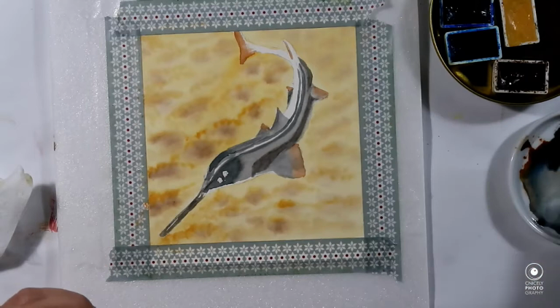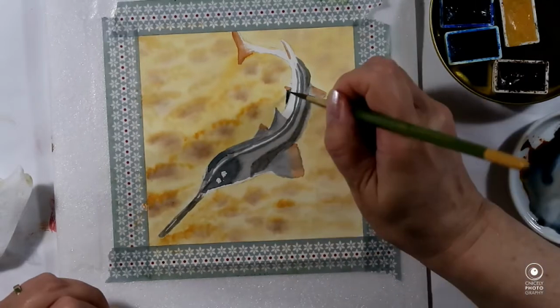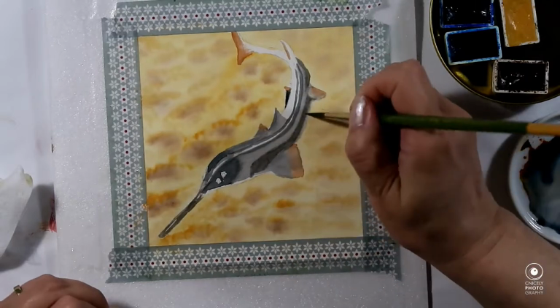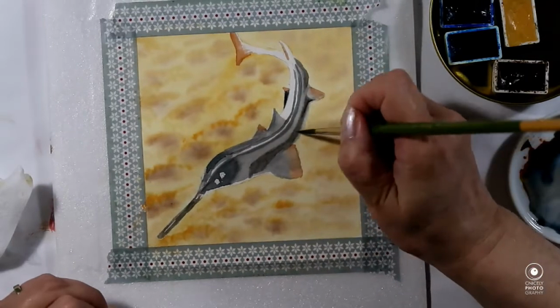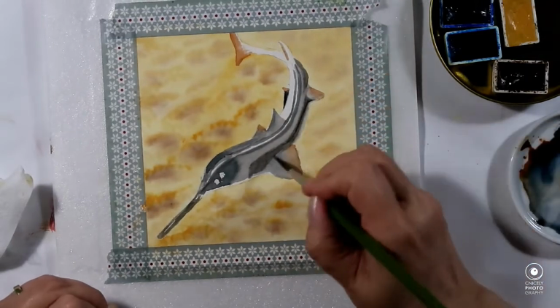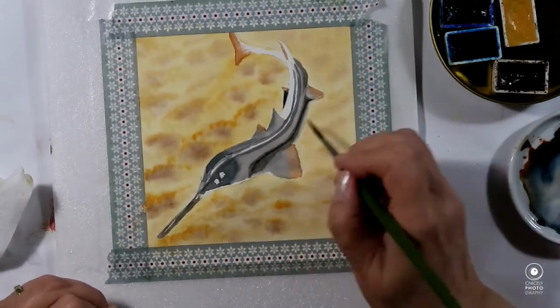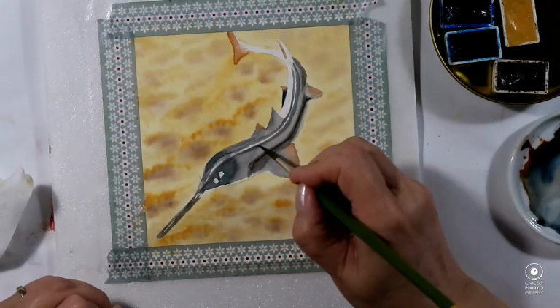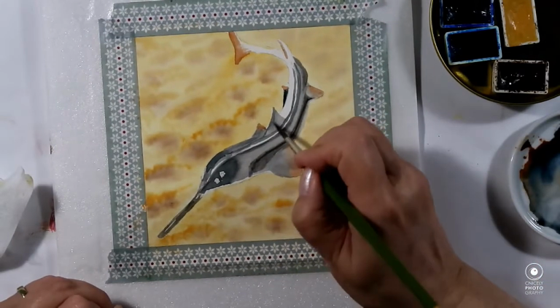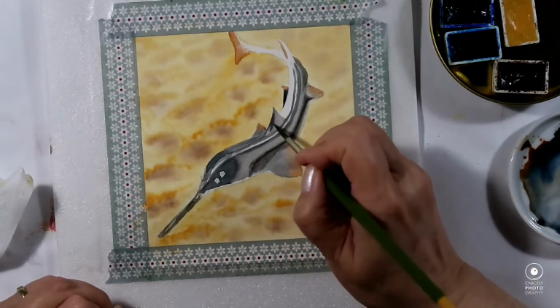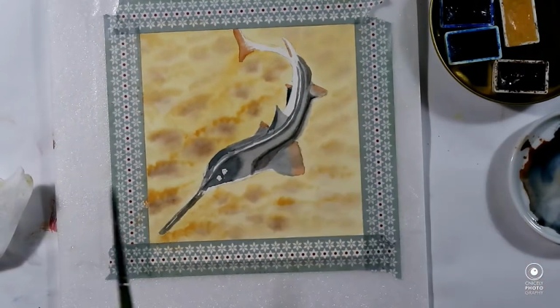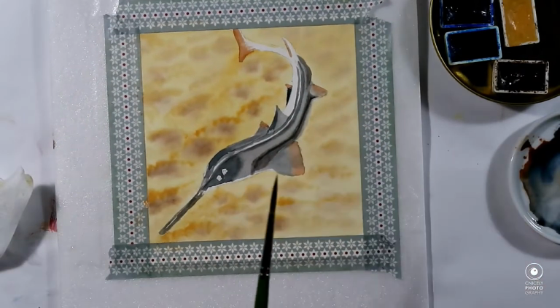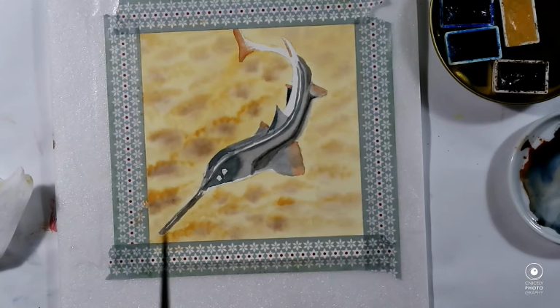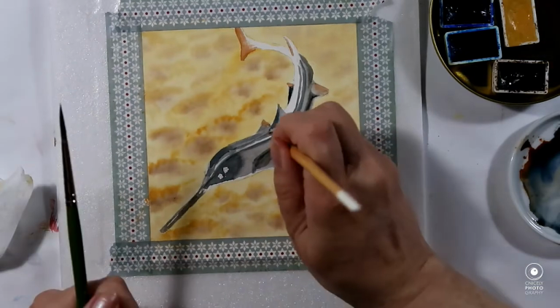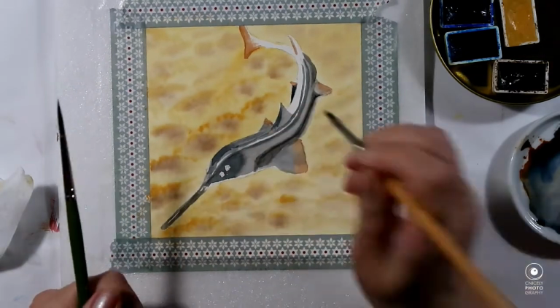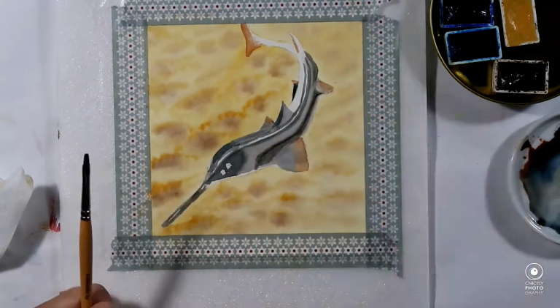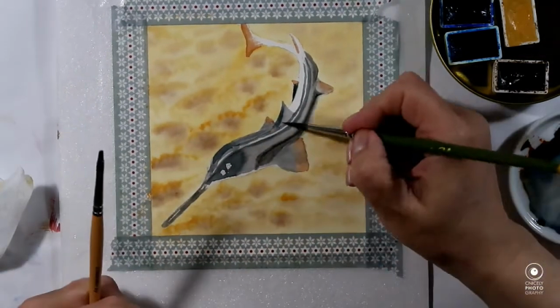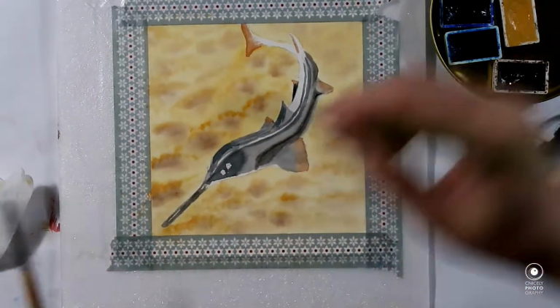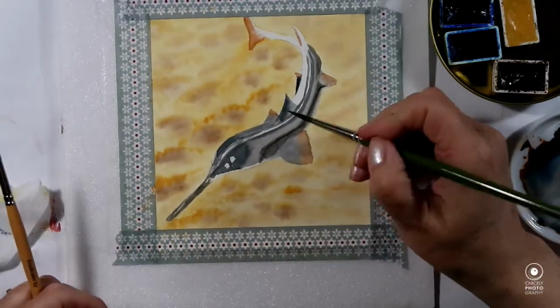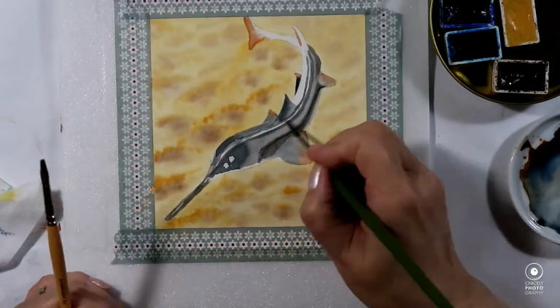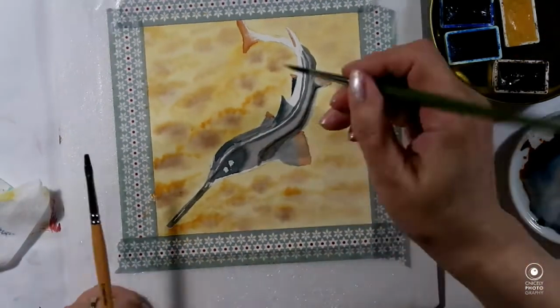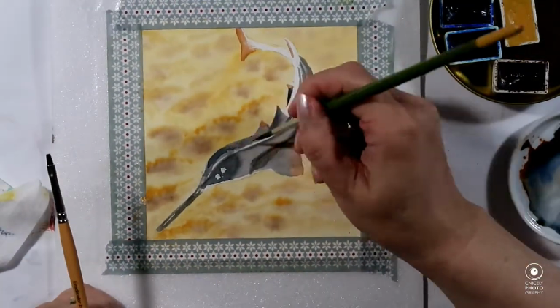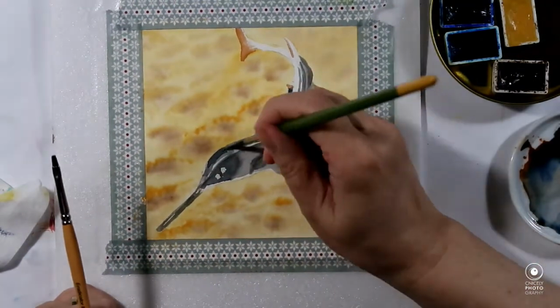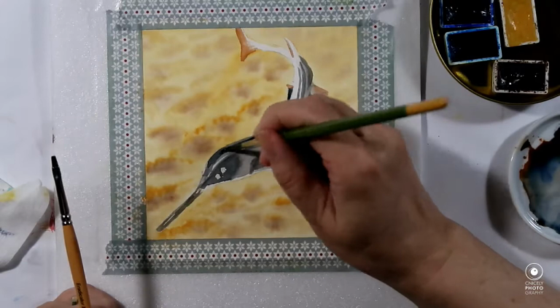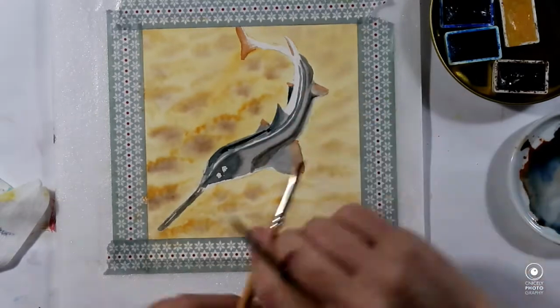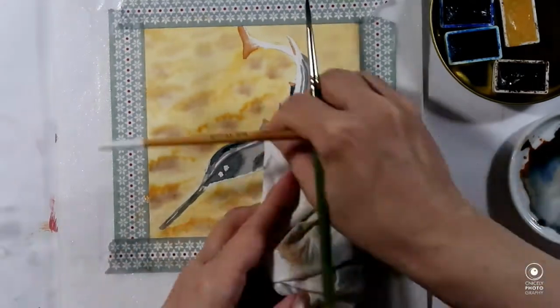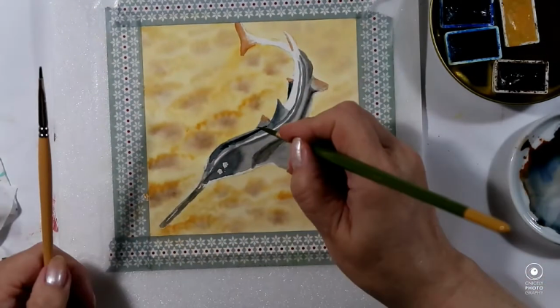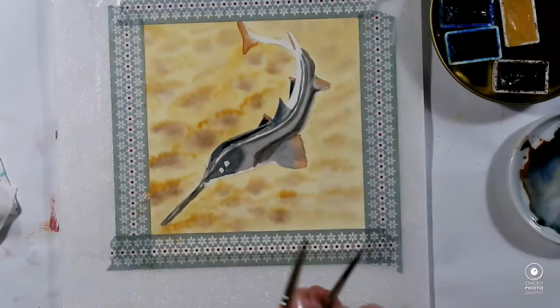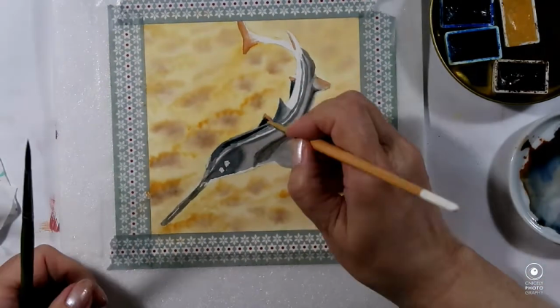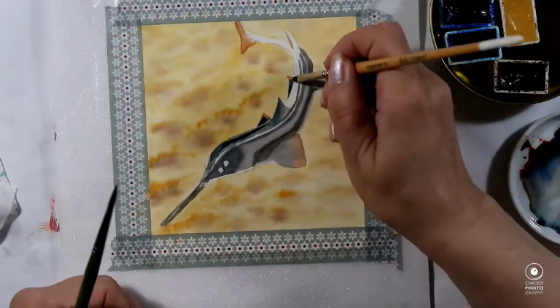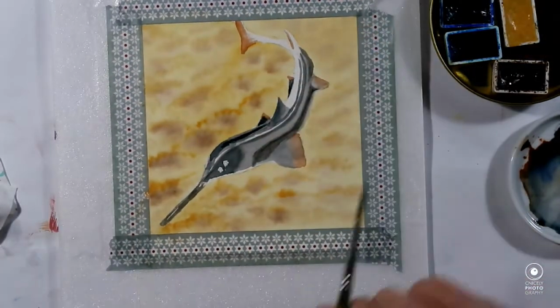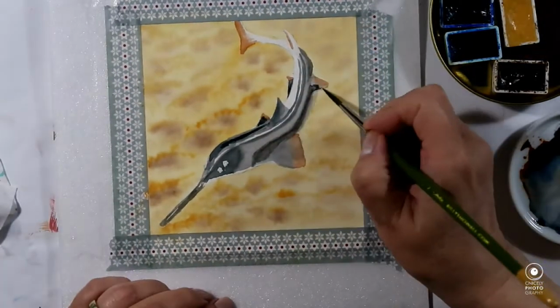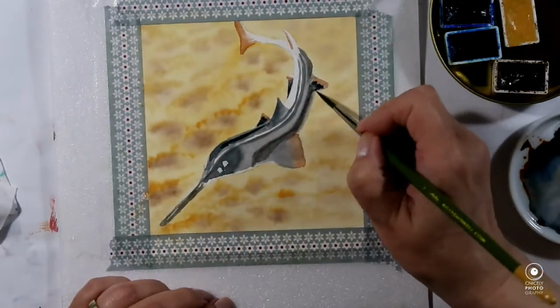Another interesting thing is that the young develop inside the body of the female and are then released when they are already alive.